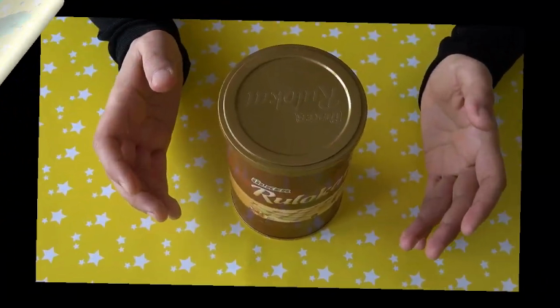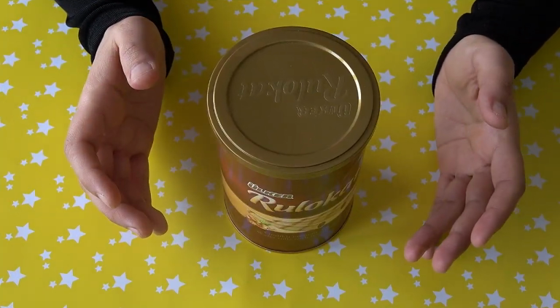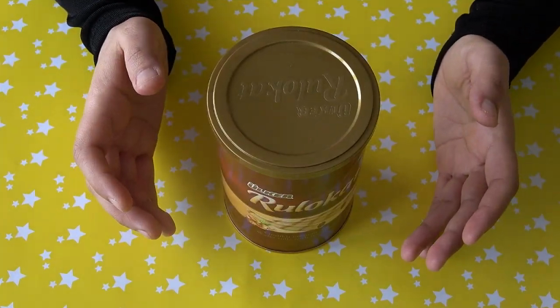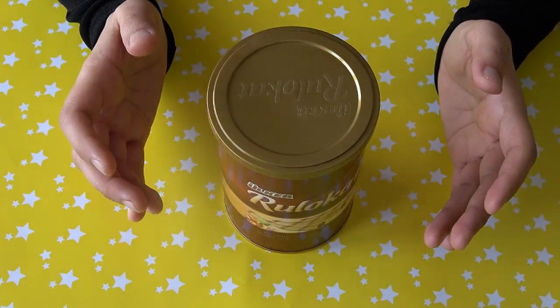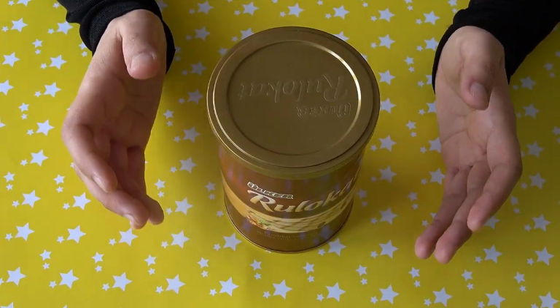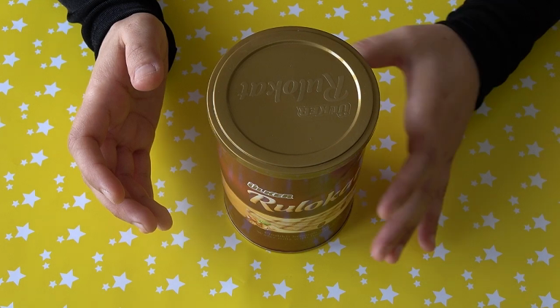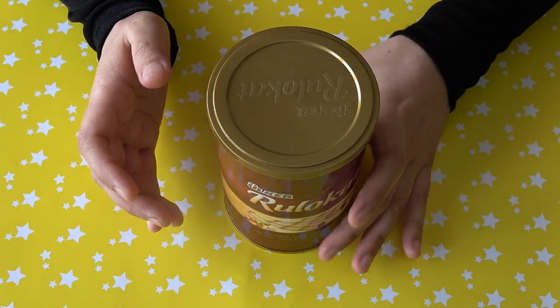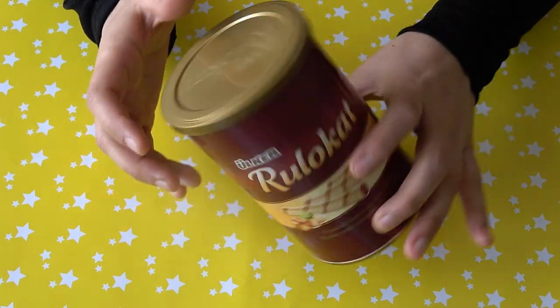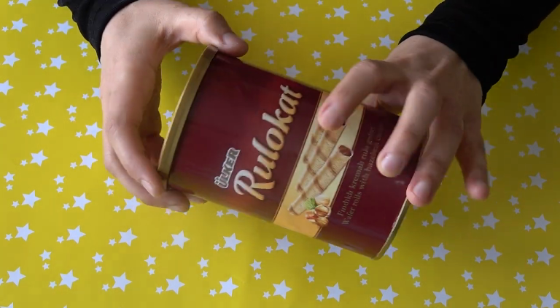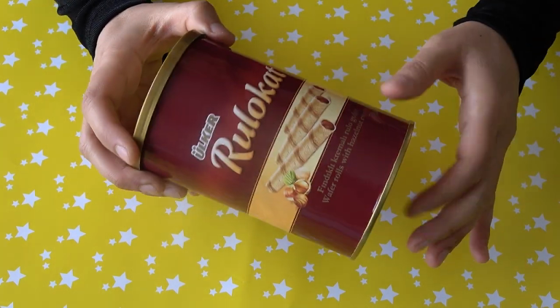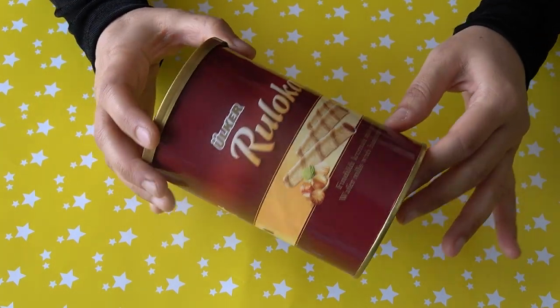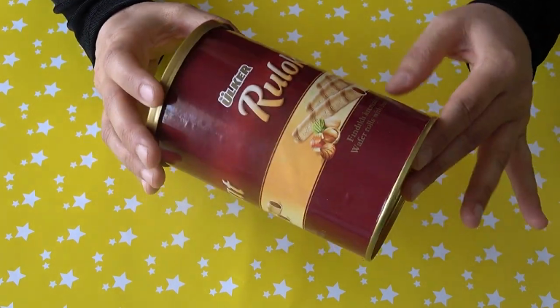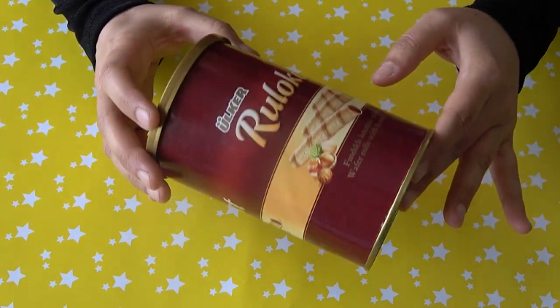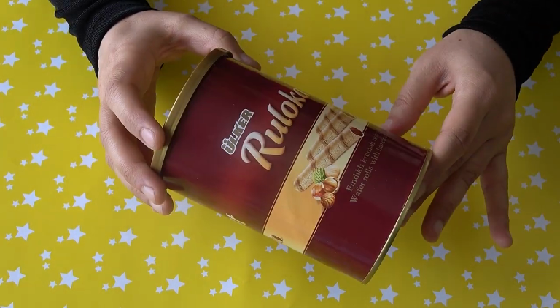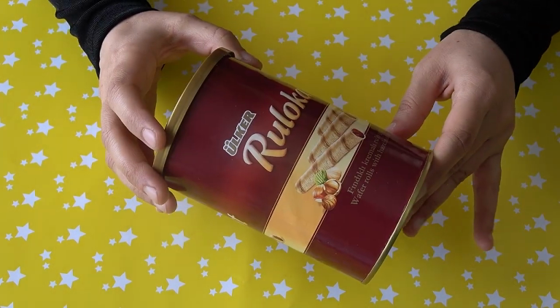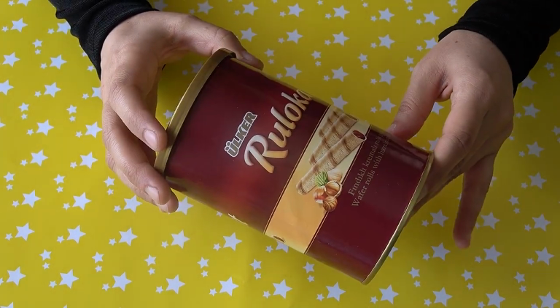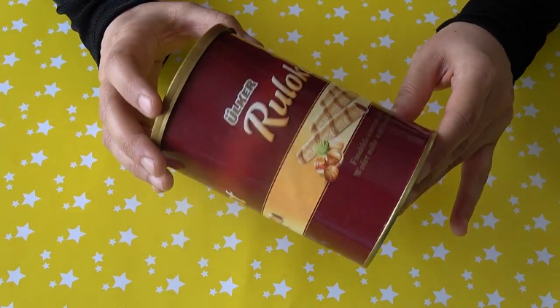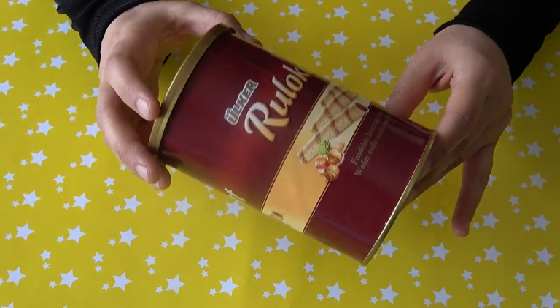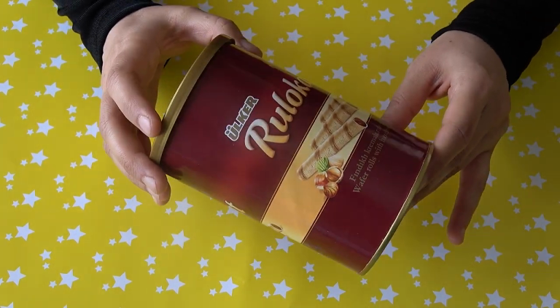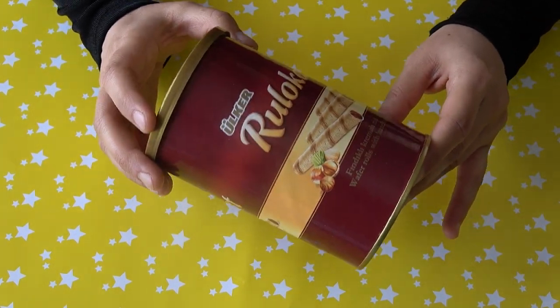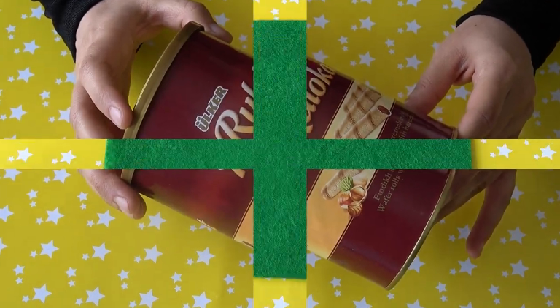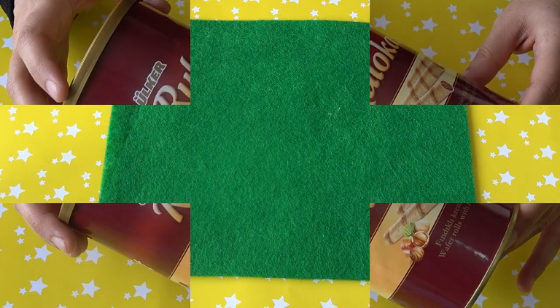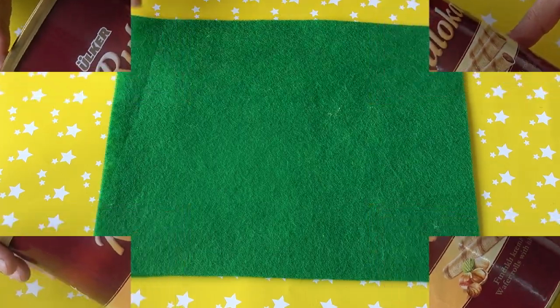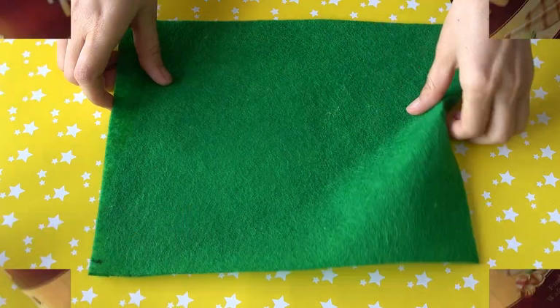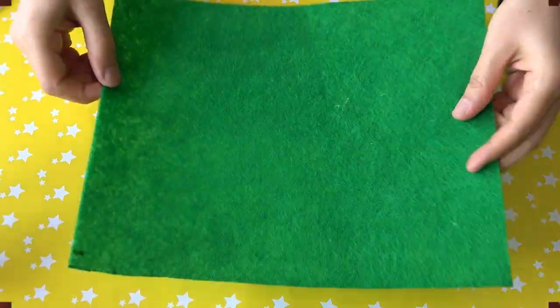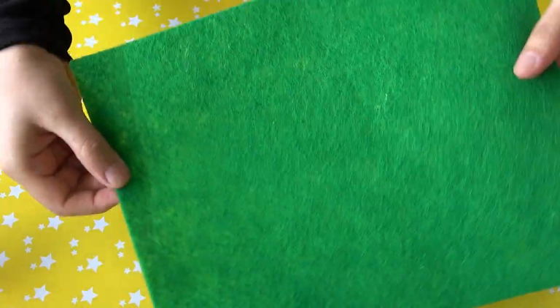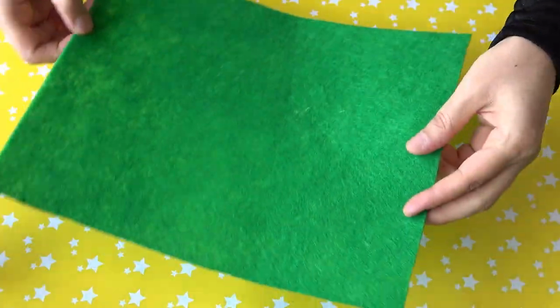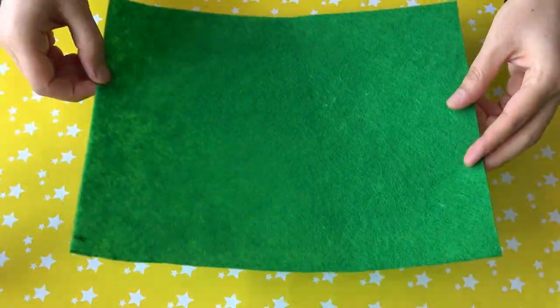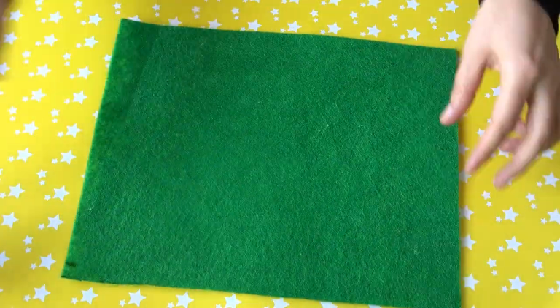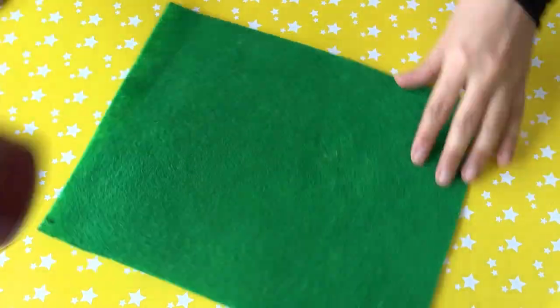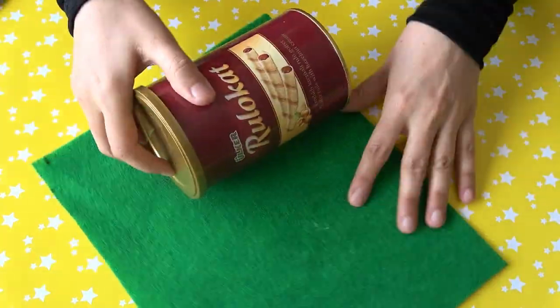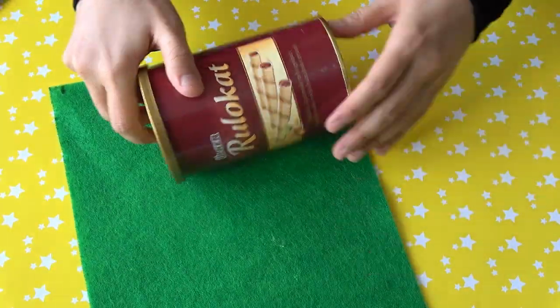Welcome to this video. I'm going to work with a Kaktüs Kumbara (cactus piggy bank) made from felt. I would like to start with the green felt.